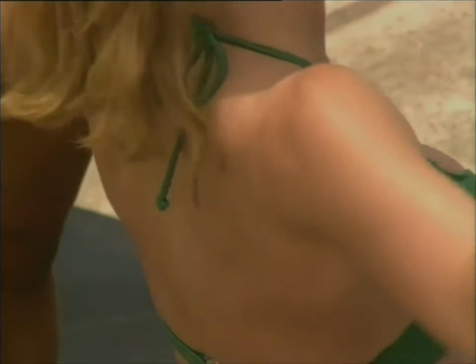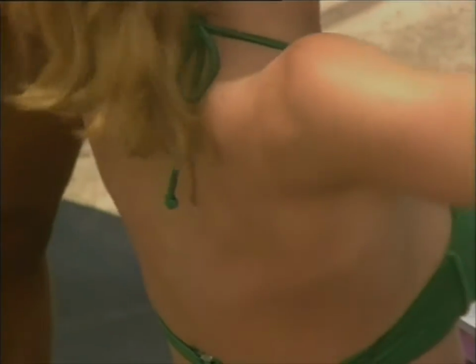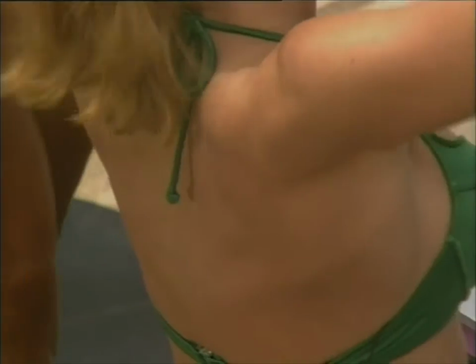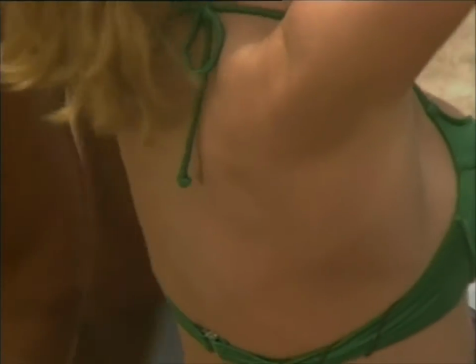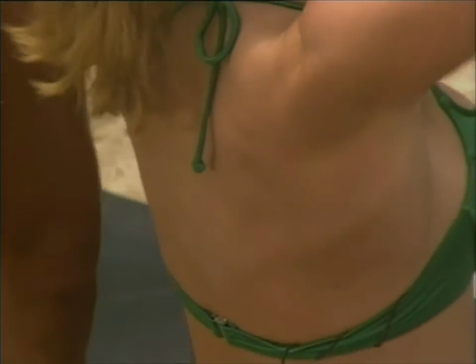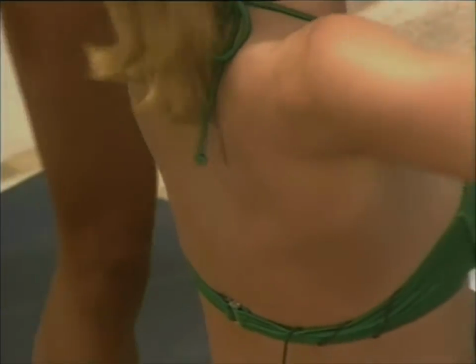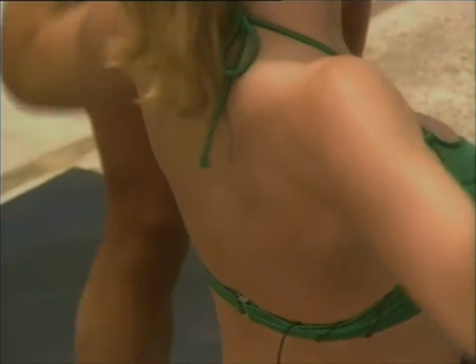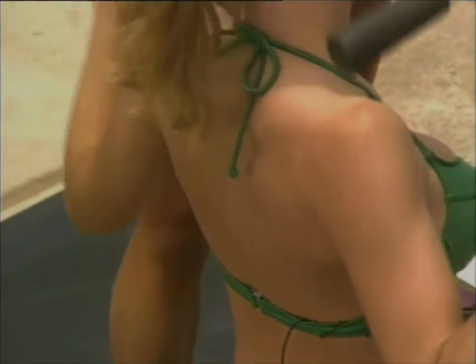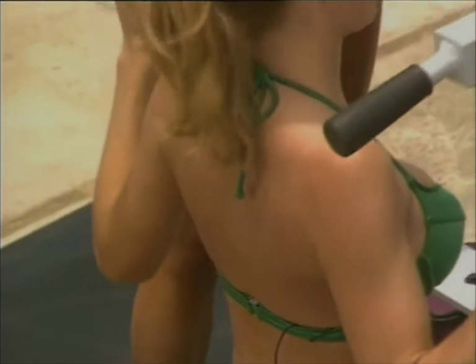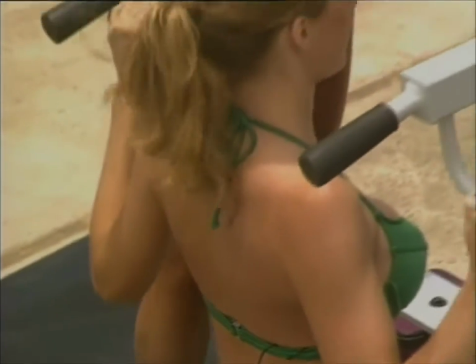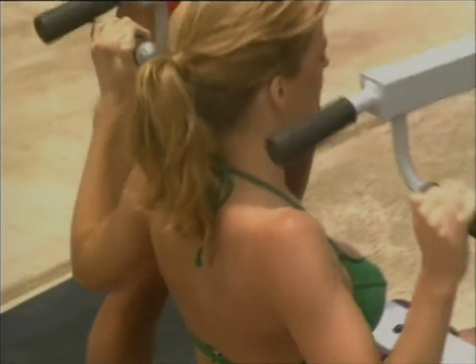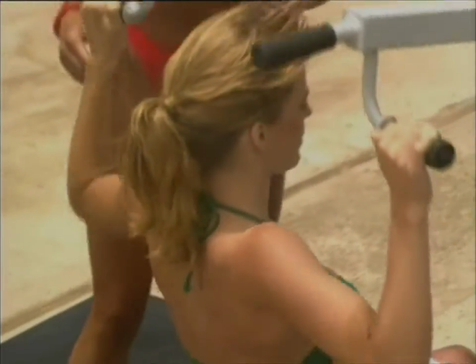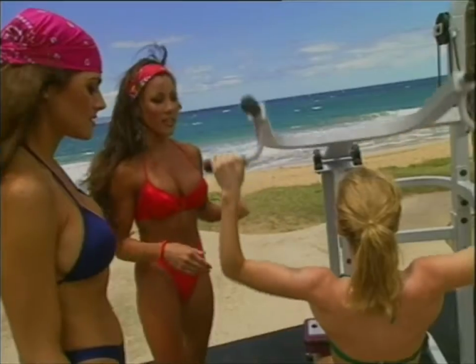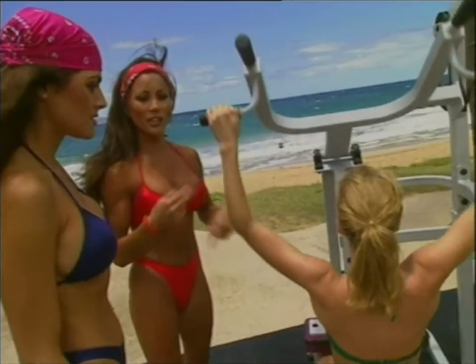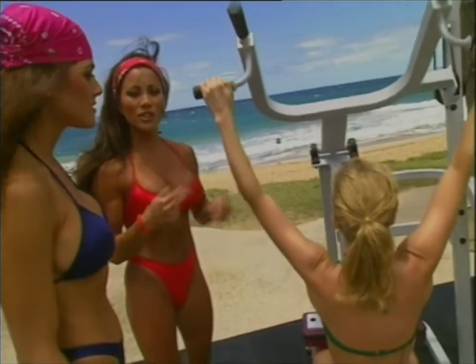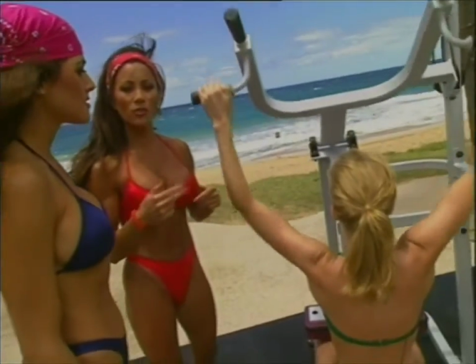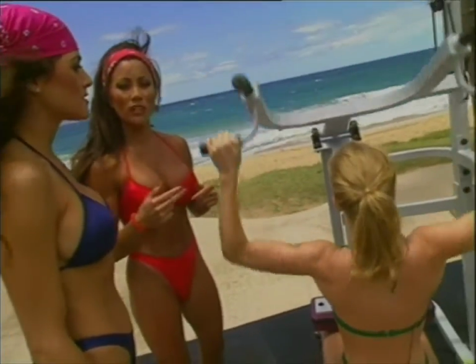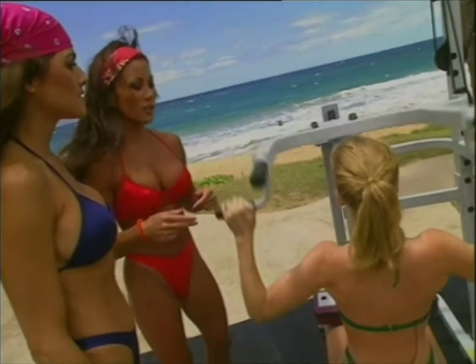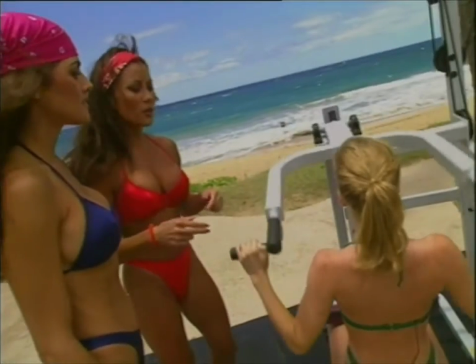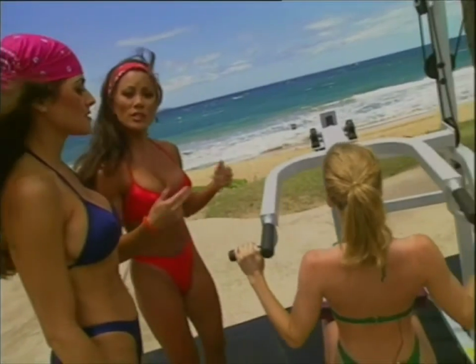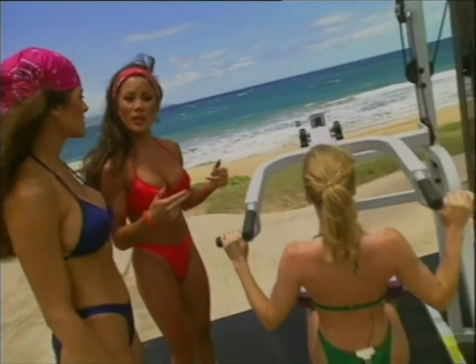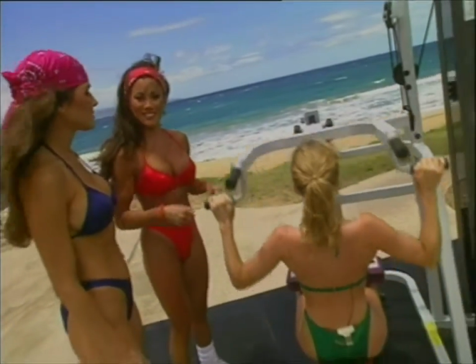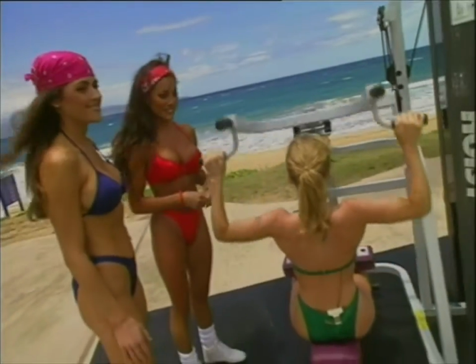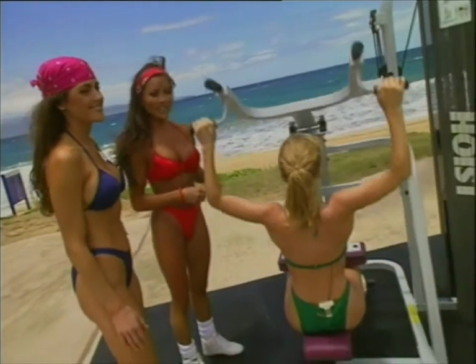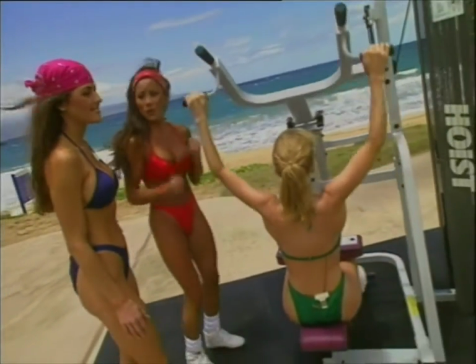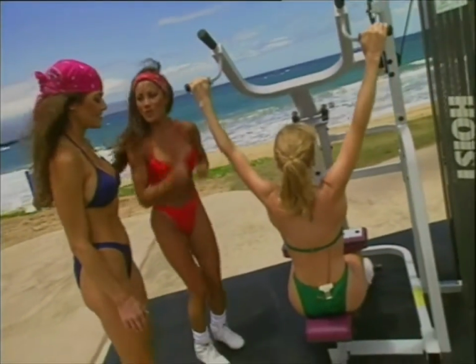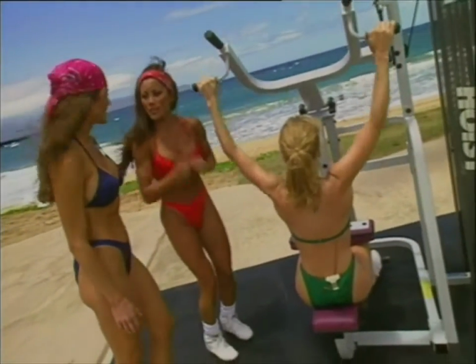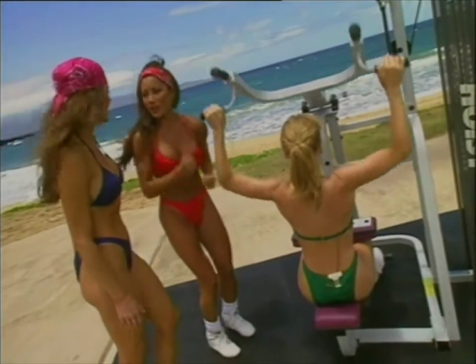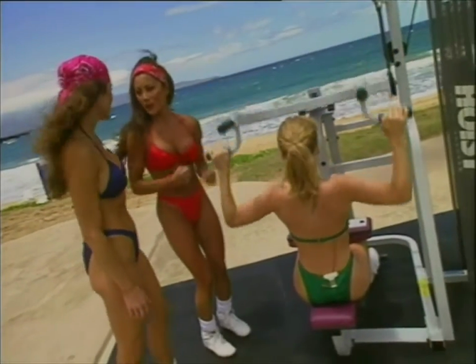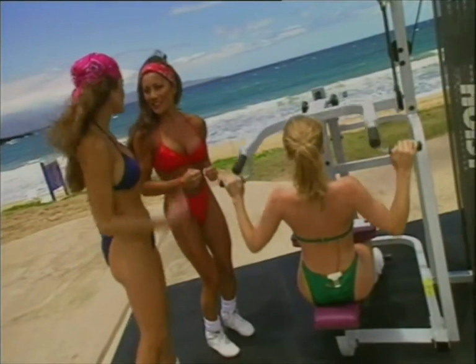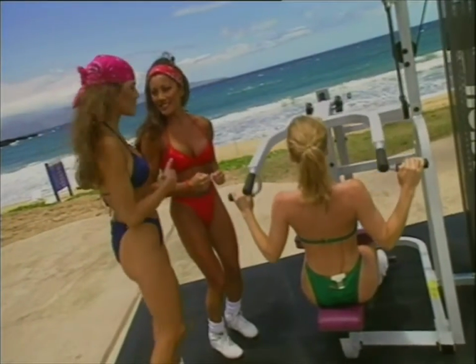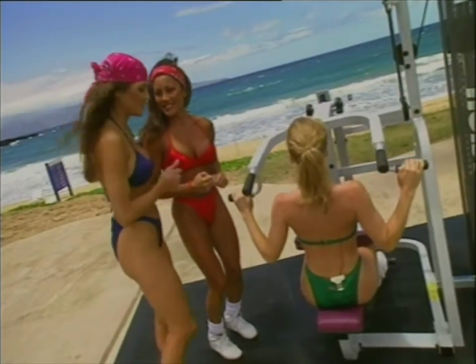So they're warming up with 40 pounds, a lighter weight, higher repetitions. And as the exercises move on, we'll increase the weight. As they get warmed up and ready to go, I'll increase it for you.